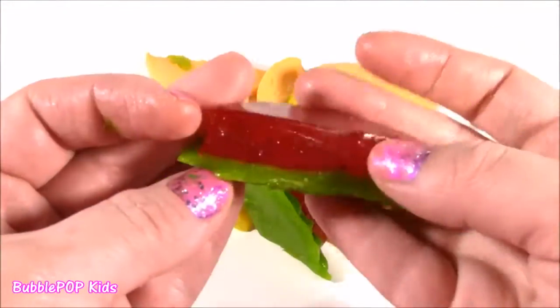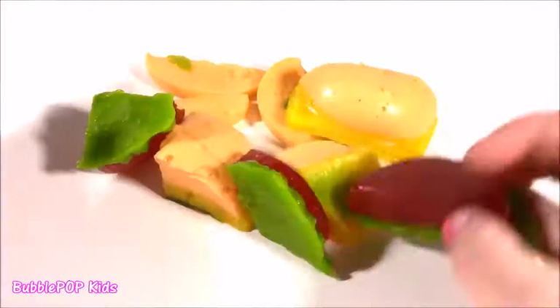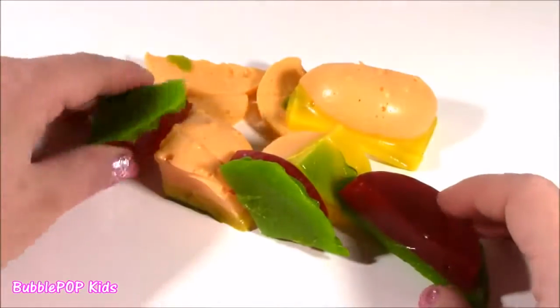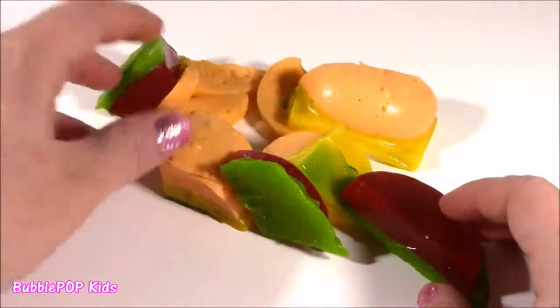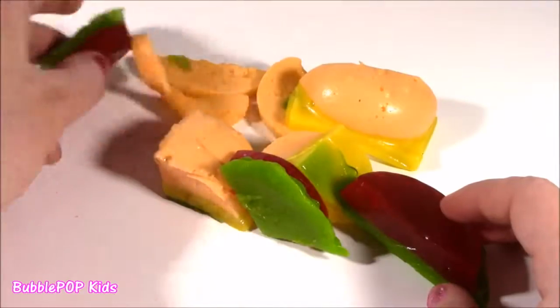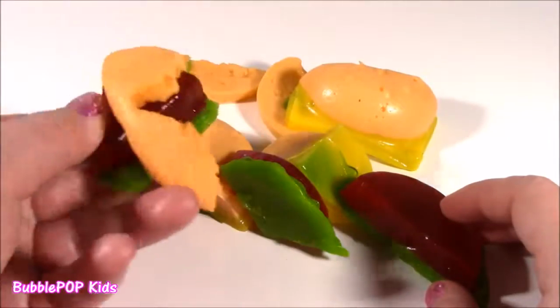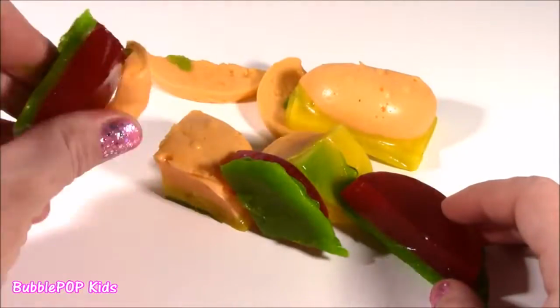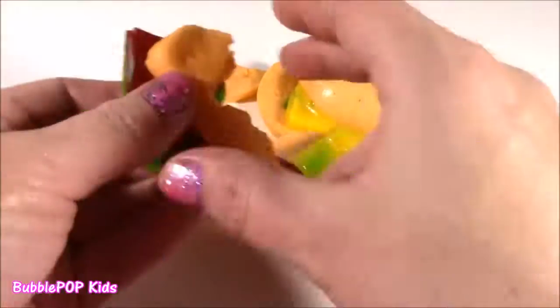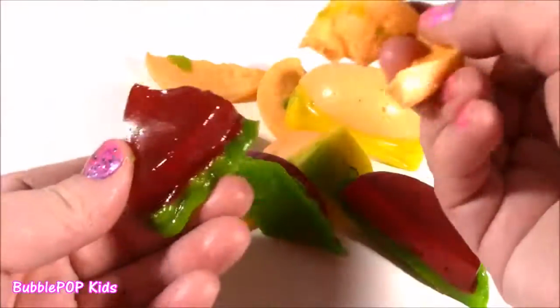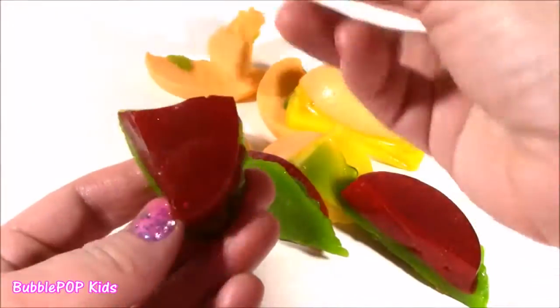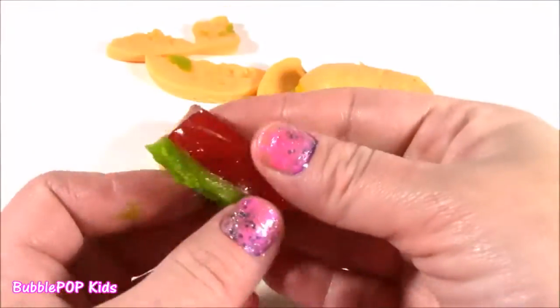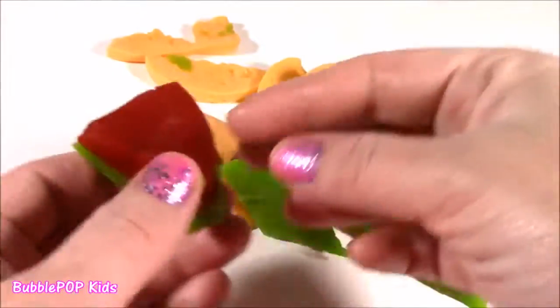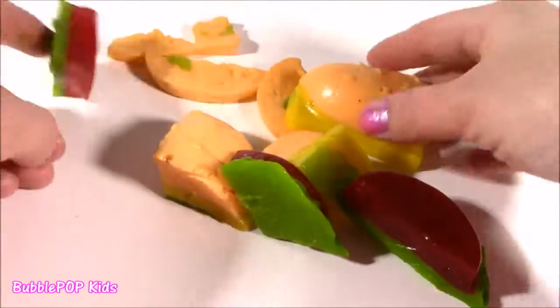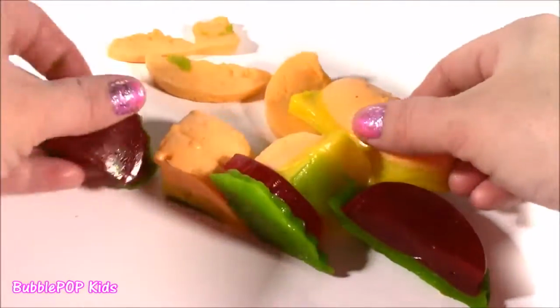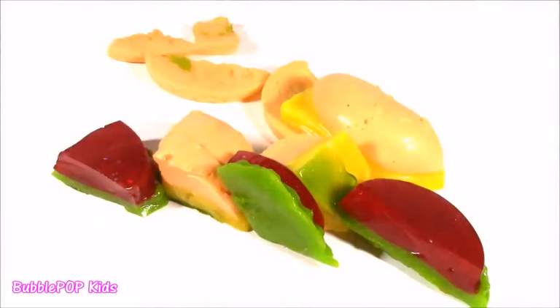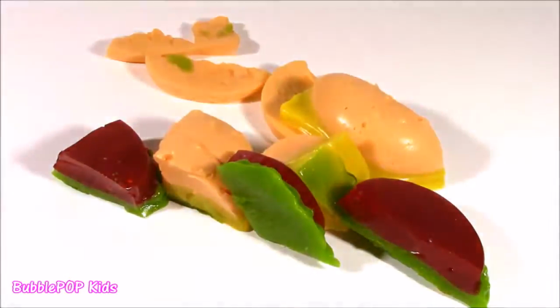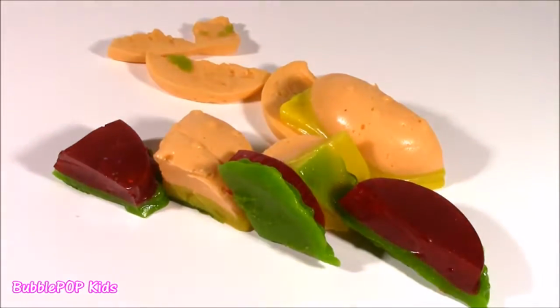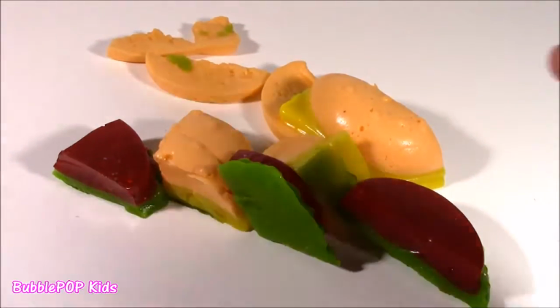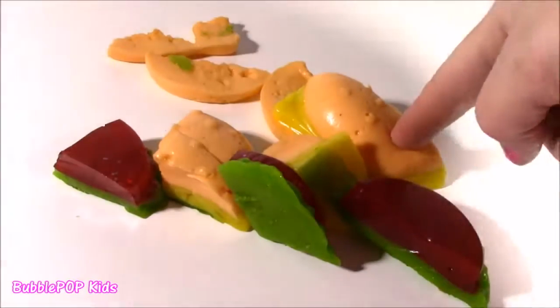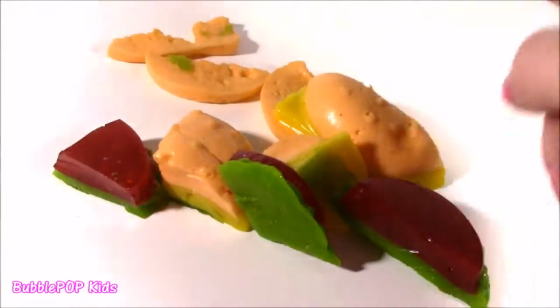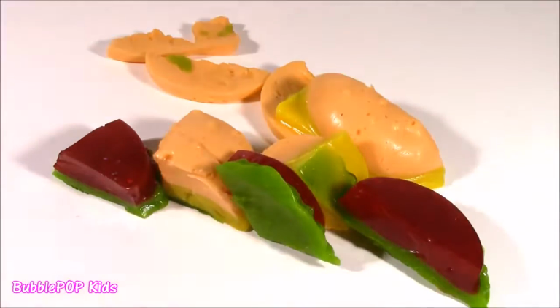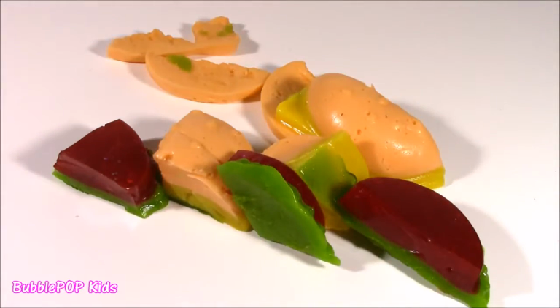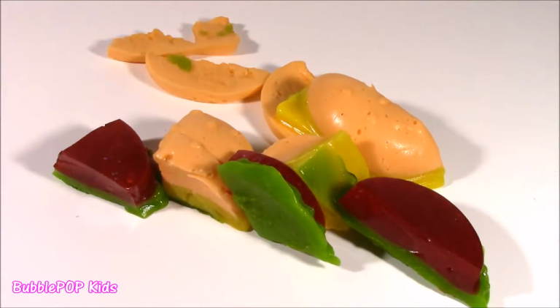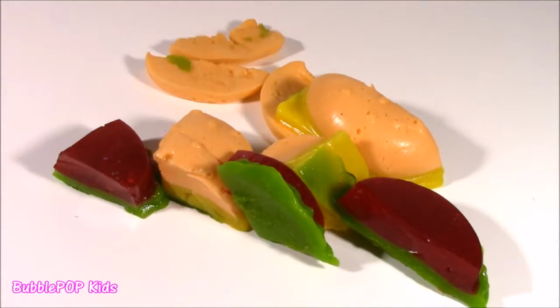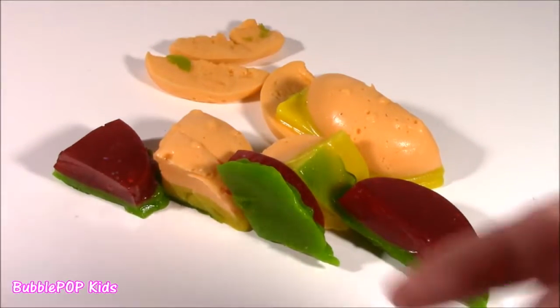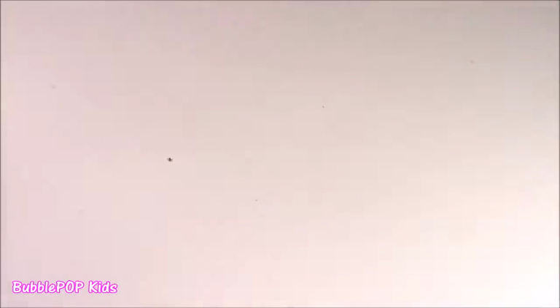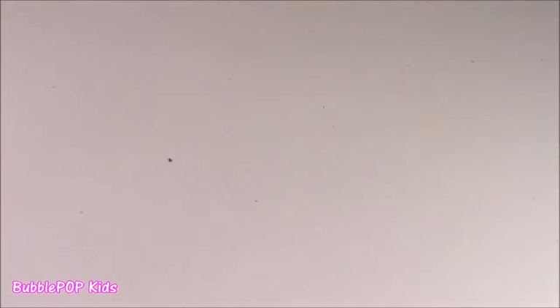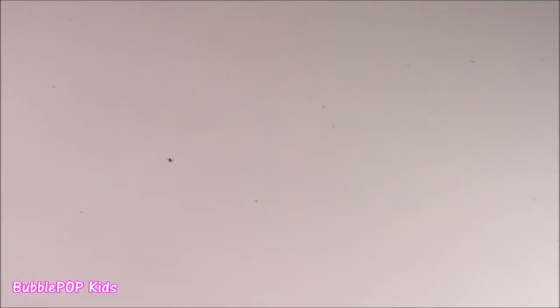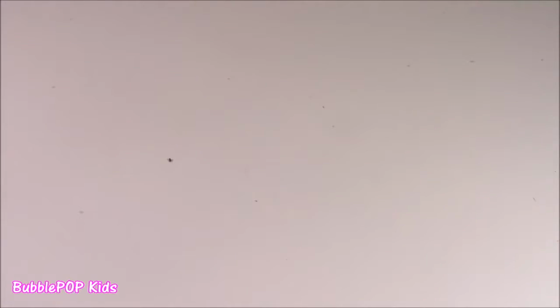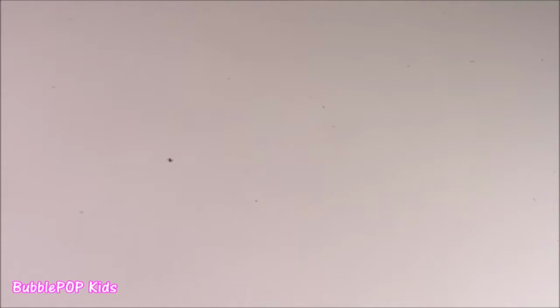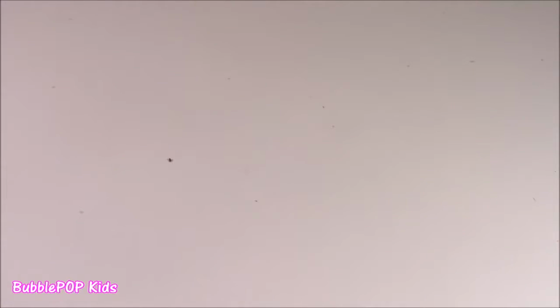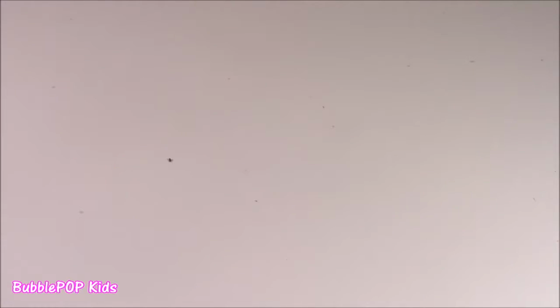Super hard. I don't know how anyone could eat this. That is like maximum voltage Krabby Patty right there. Gummy burger, get off of our custom table. I like my meat grilled and fresh and not candy.